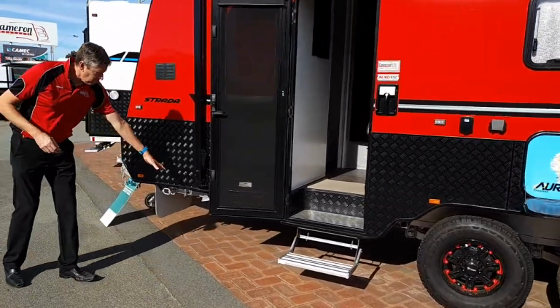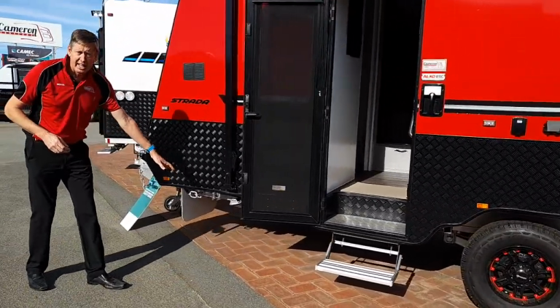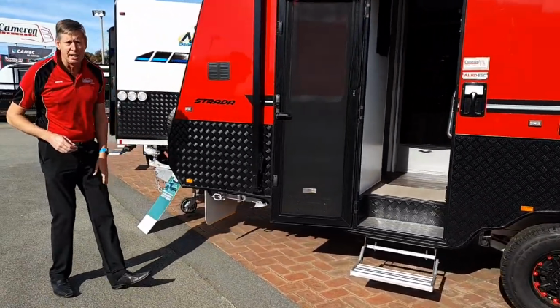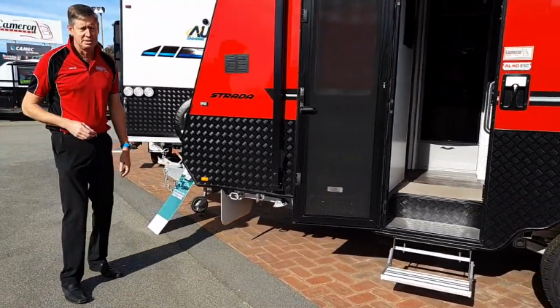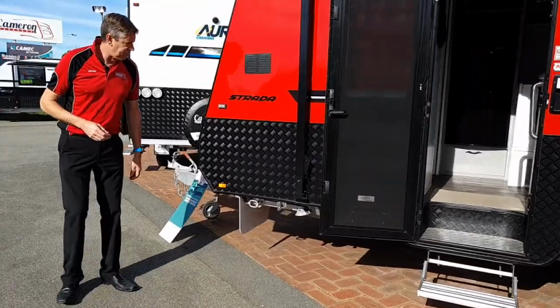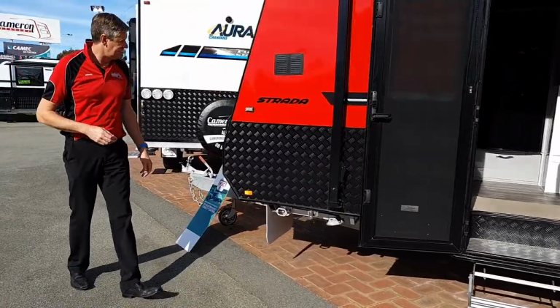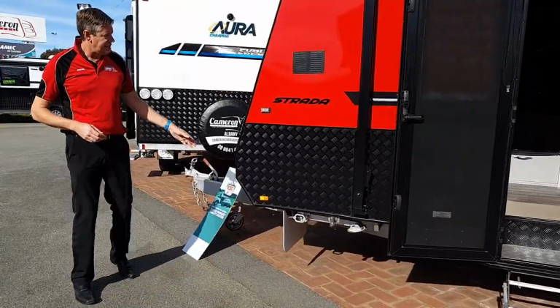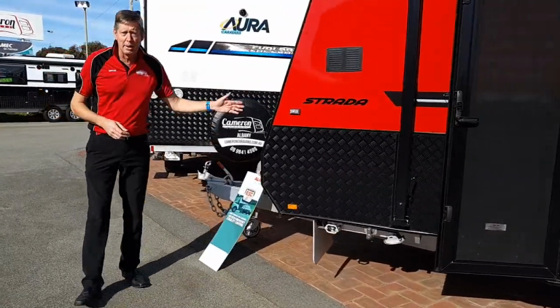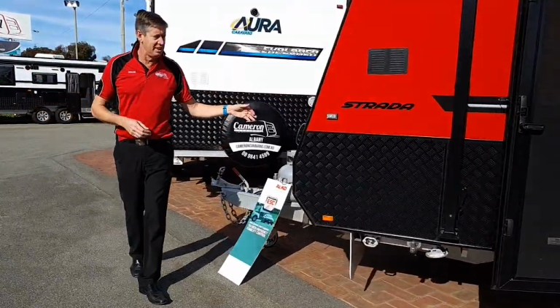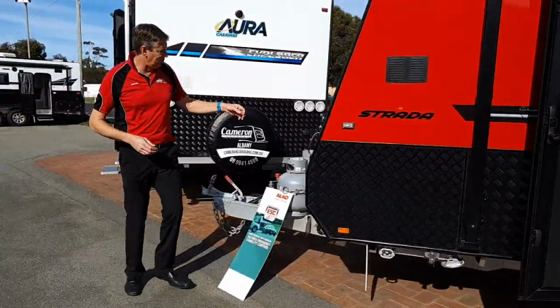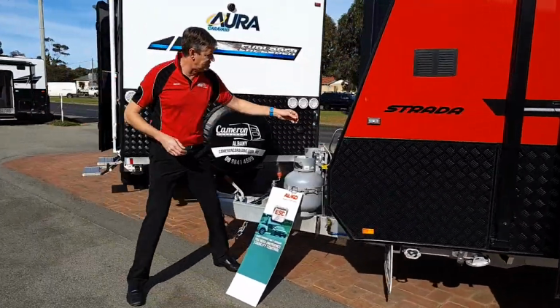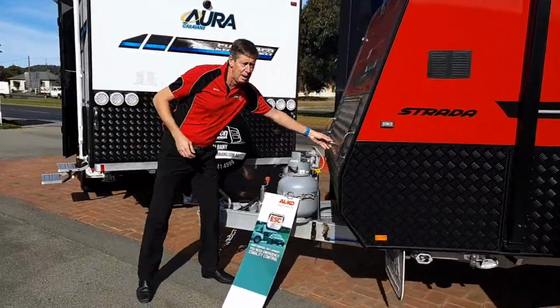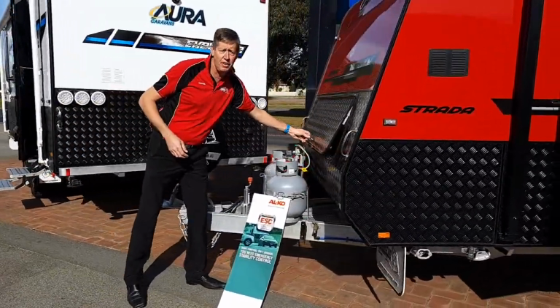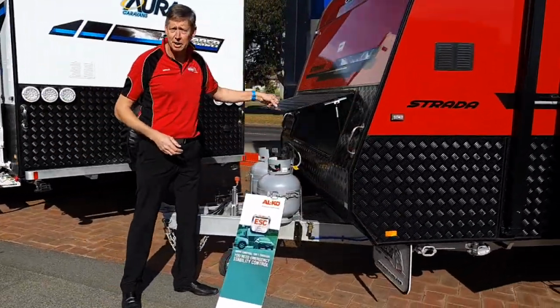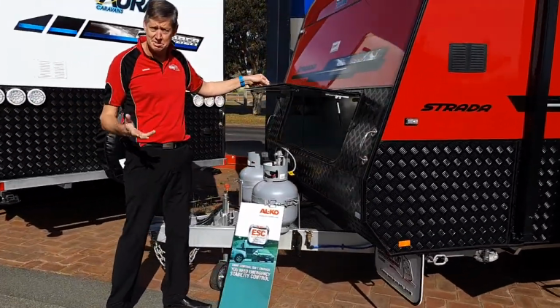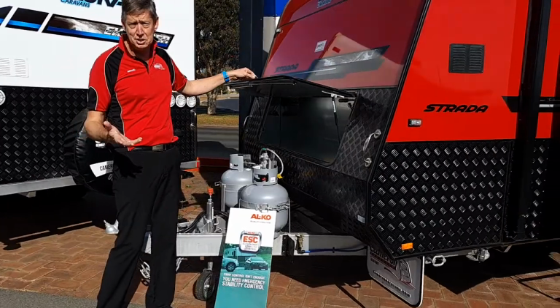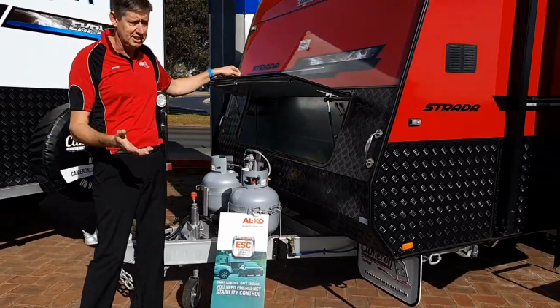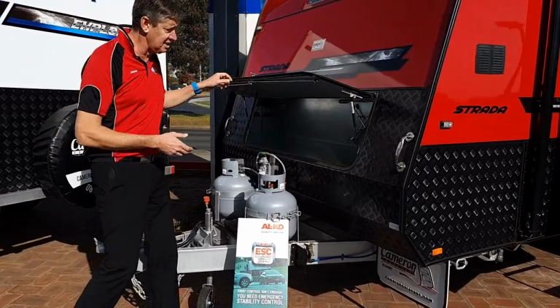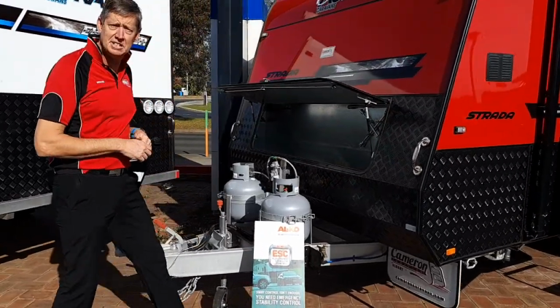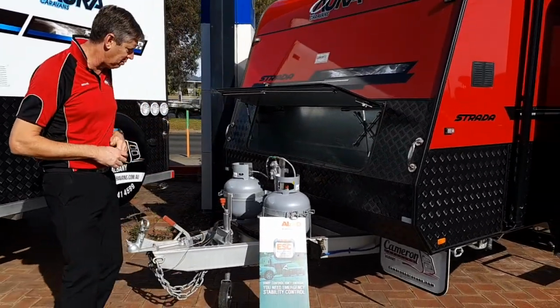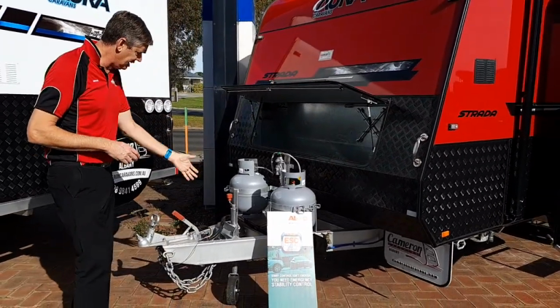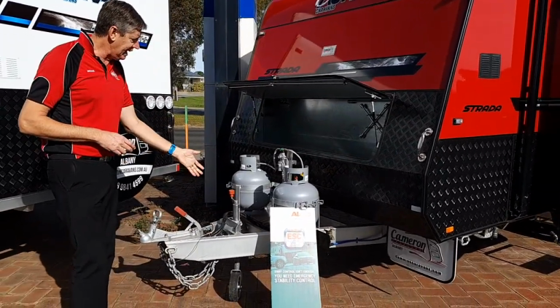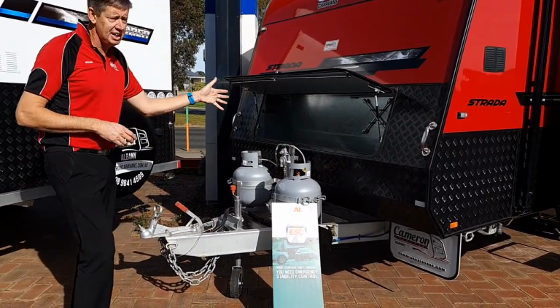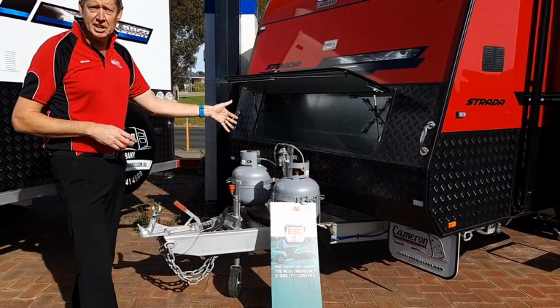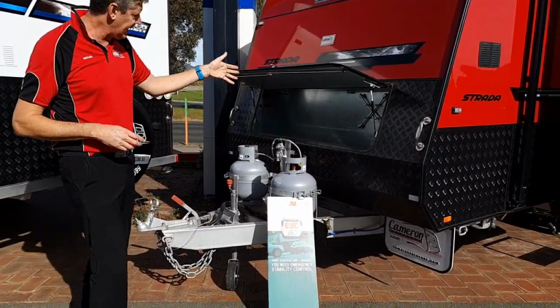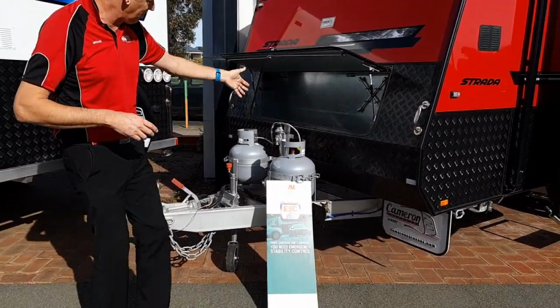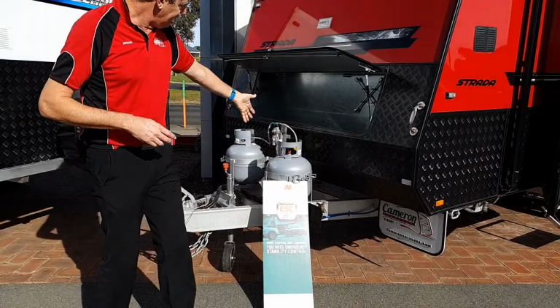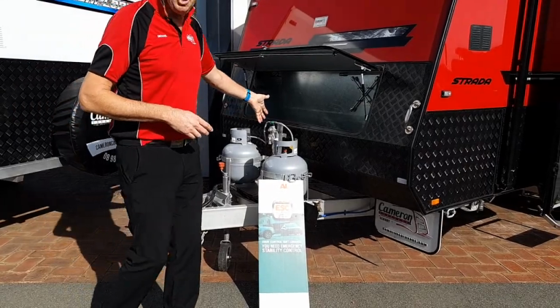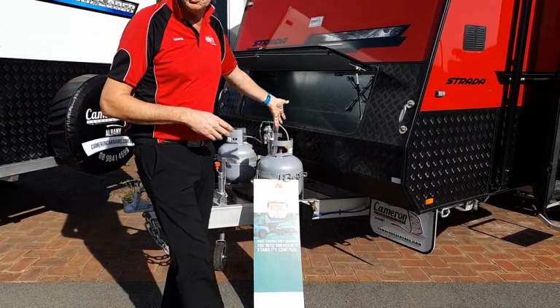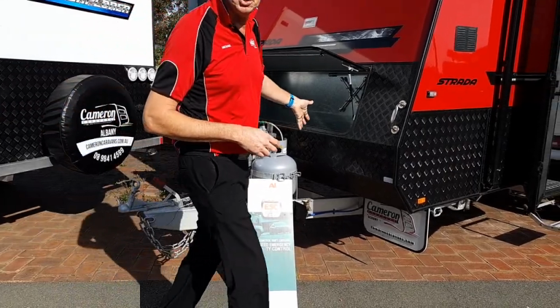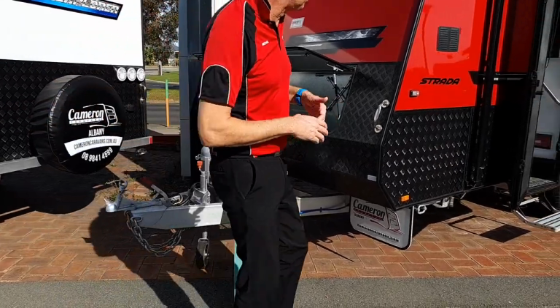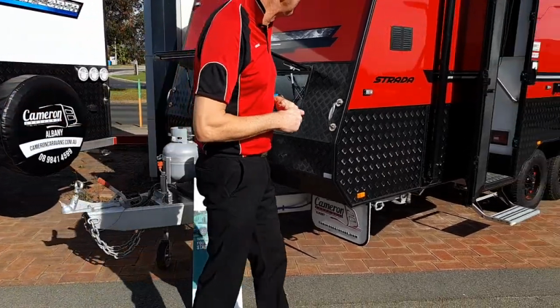We've got a gas bay mounted on the front. As we come around the front of the van, we've featured this van with a front locker, which is unusual to see these days — a lot of vans have tunnel boots. ESC is standard, twin gas bottles, and it's got hose and wood storage on the front of it.